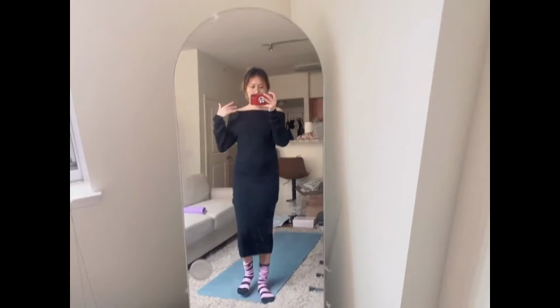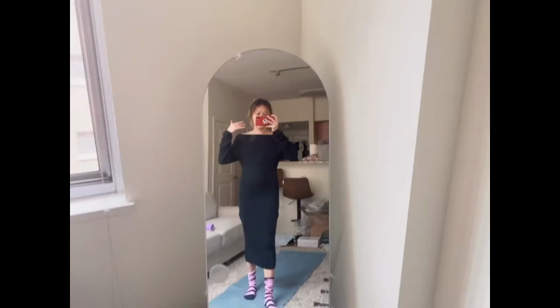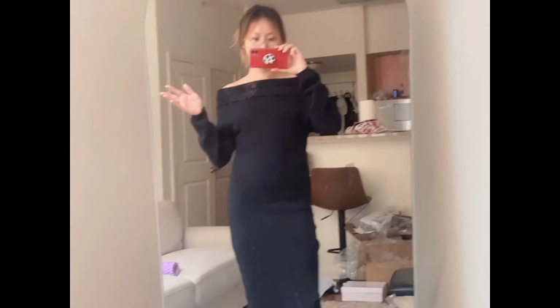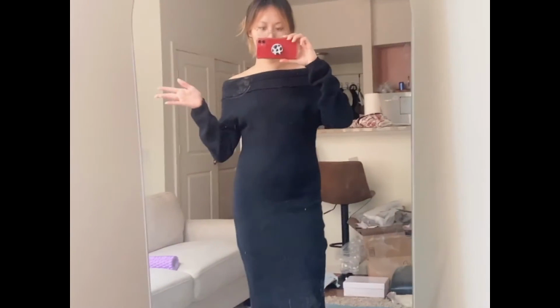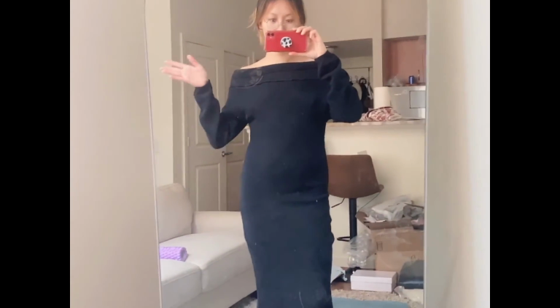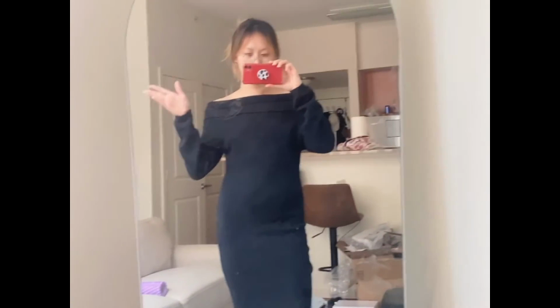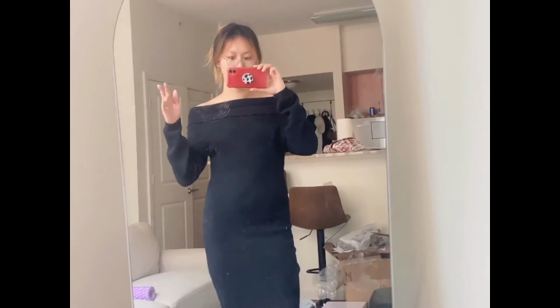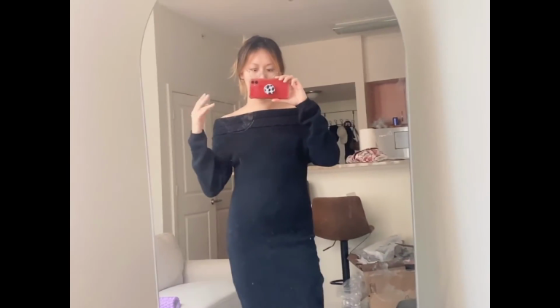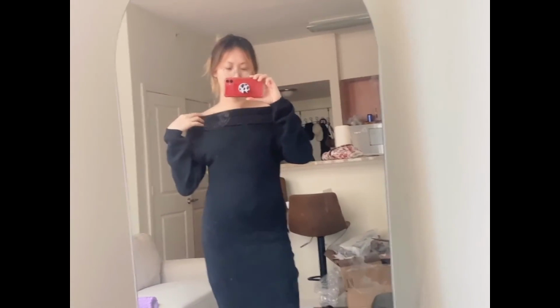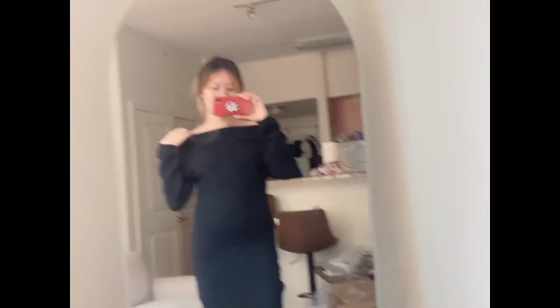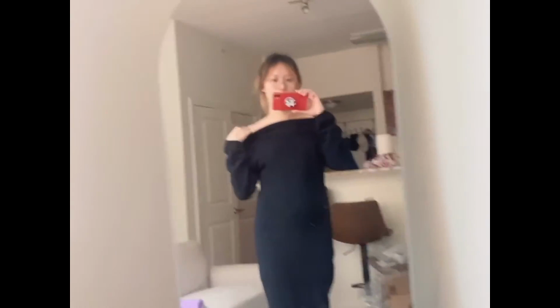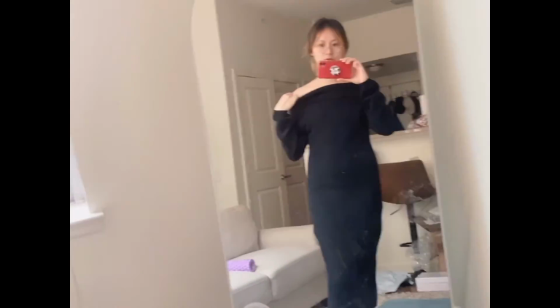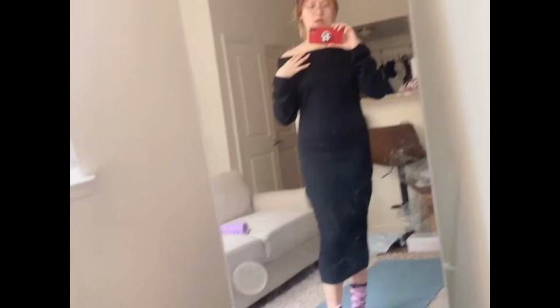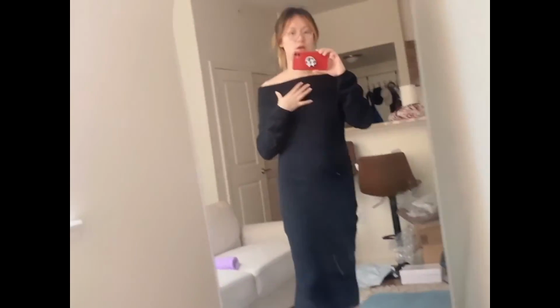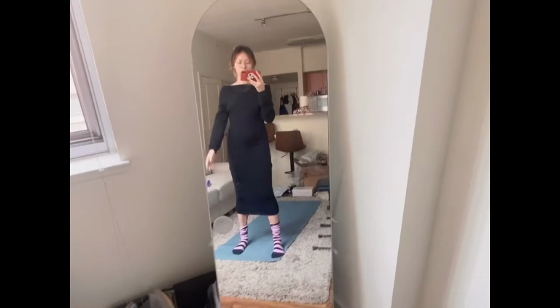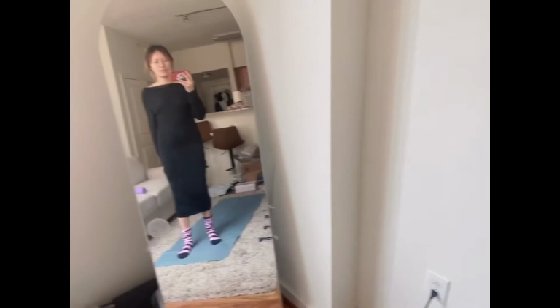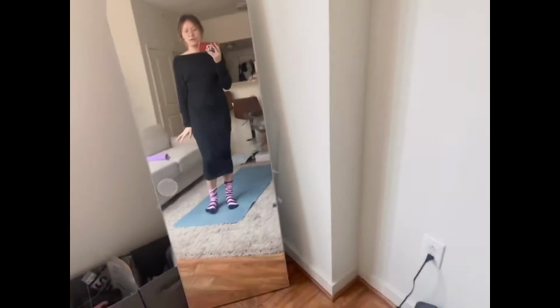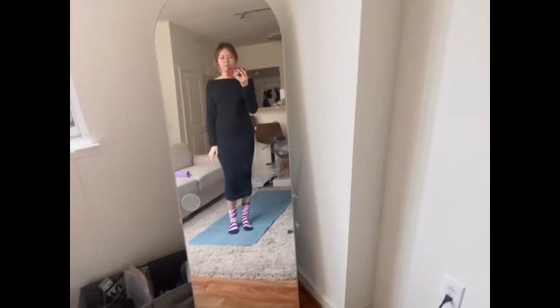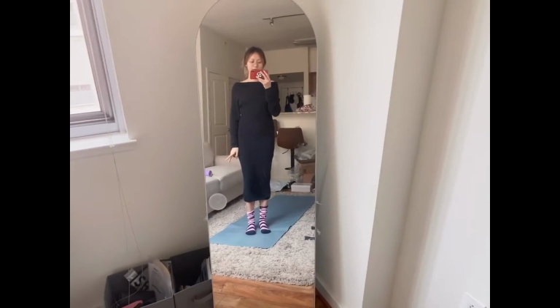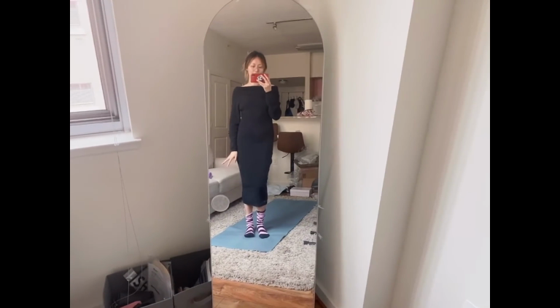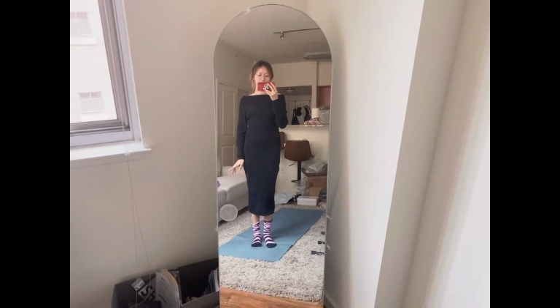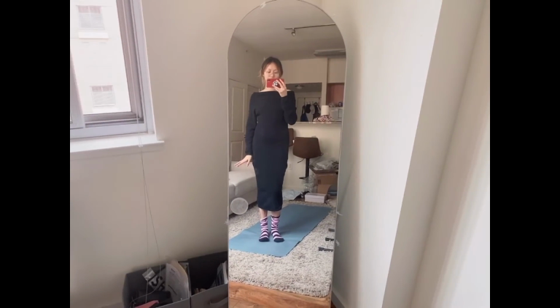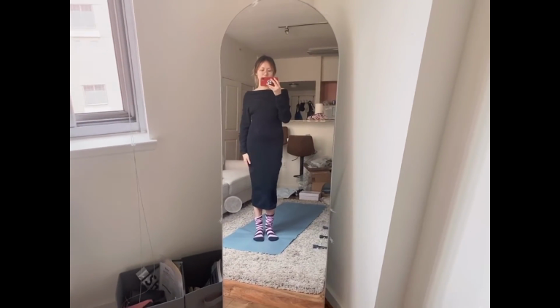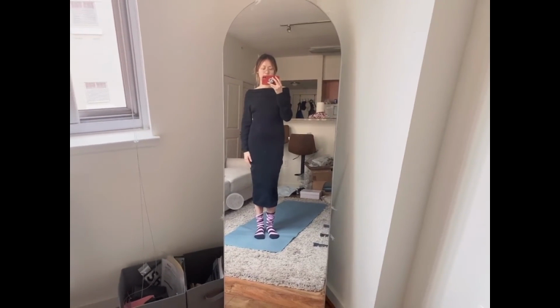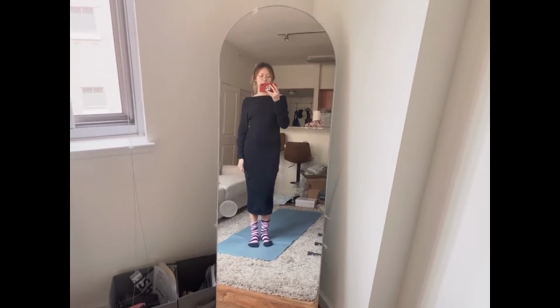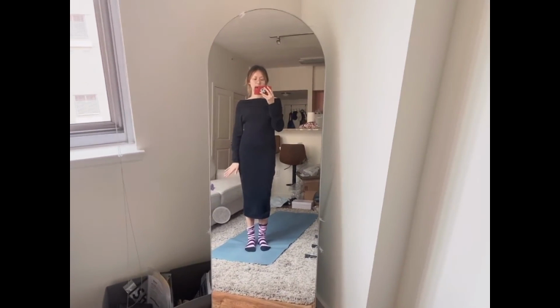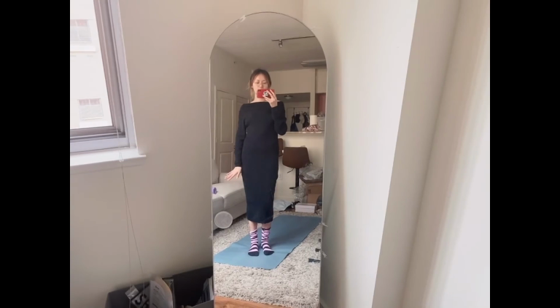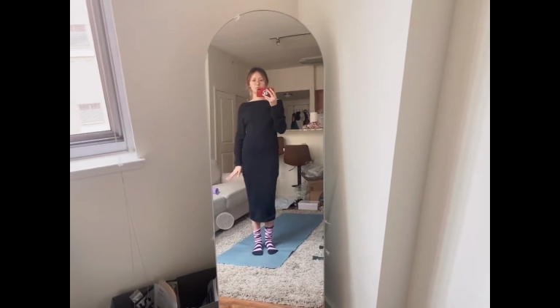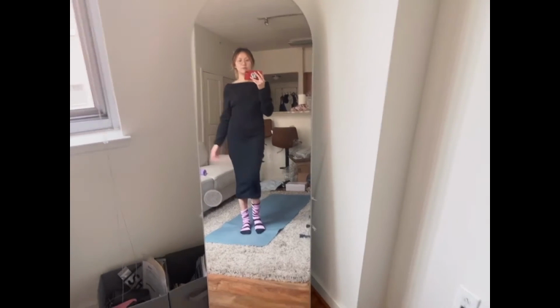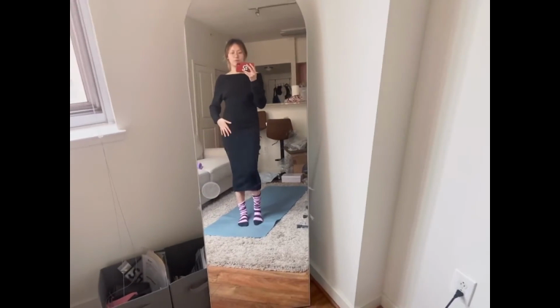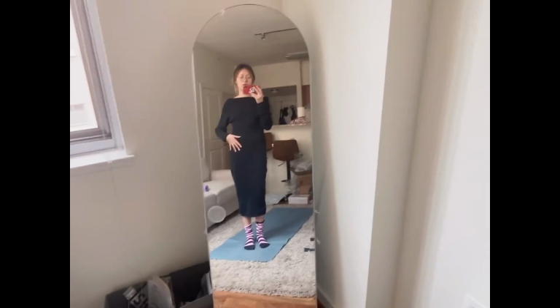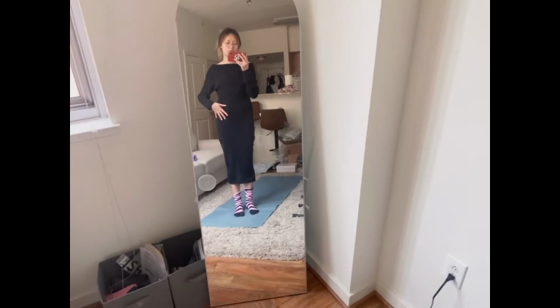That is basically the outfit I want to share with you today. I hope this video inspires you even a little bit and is helpful to you, and I look forward to seeing you next time.